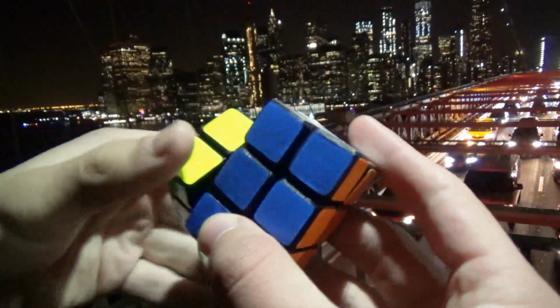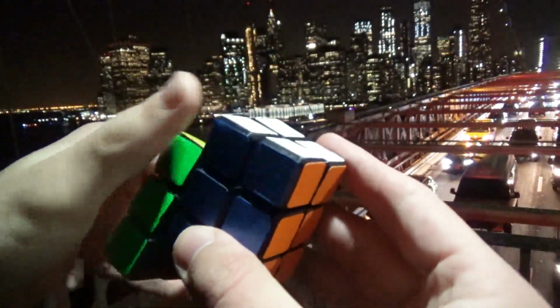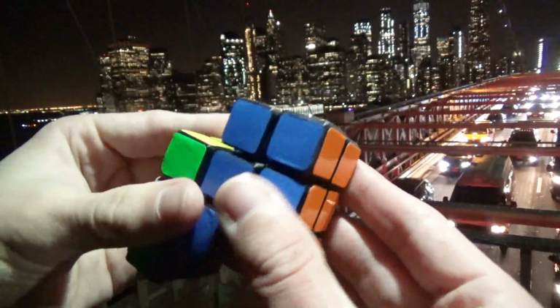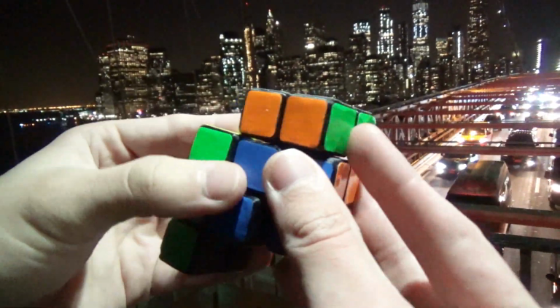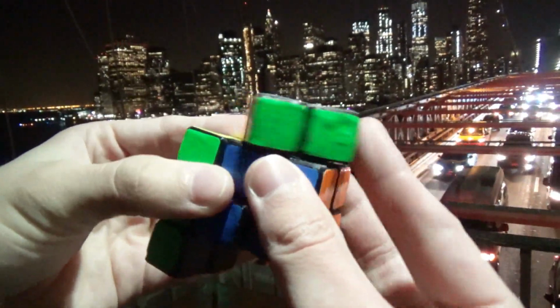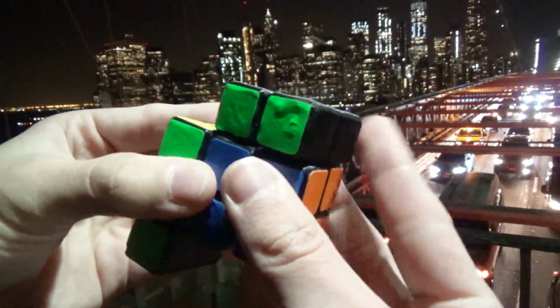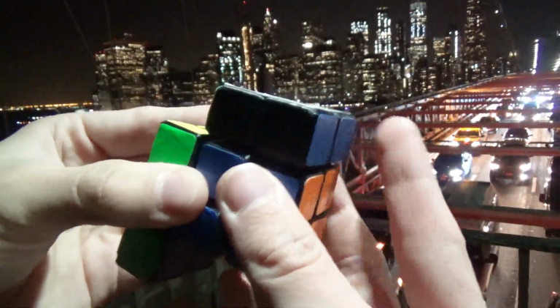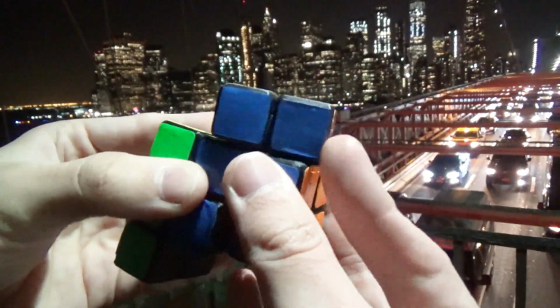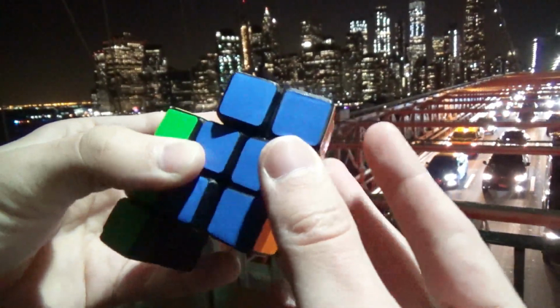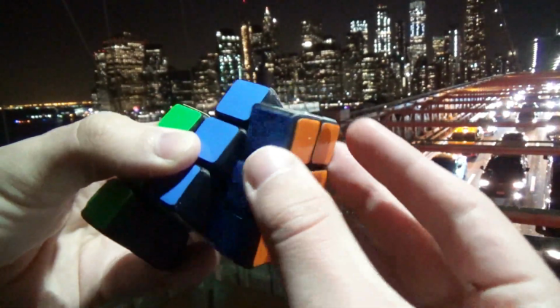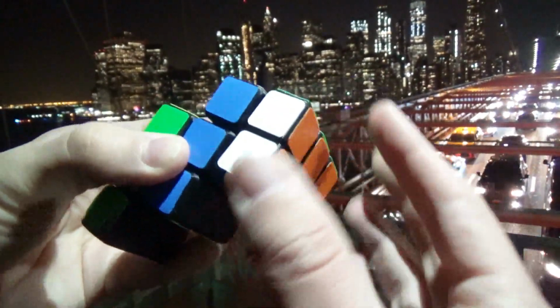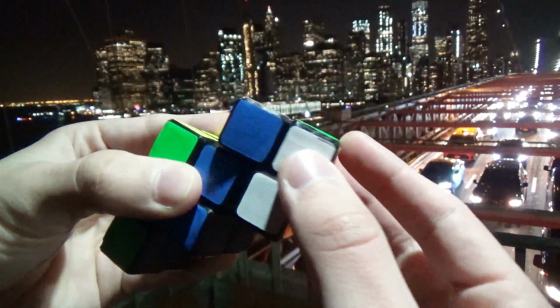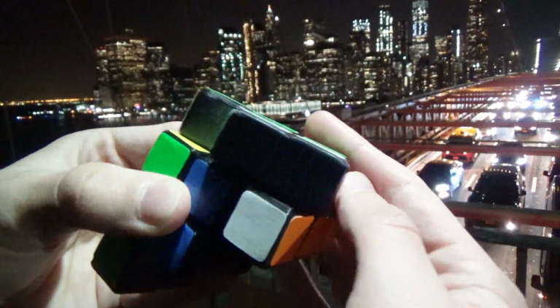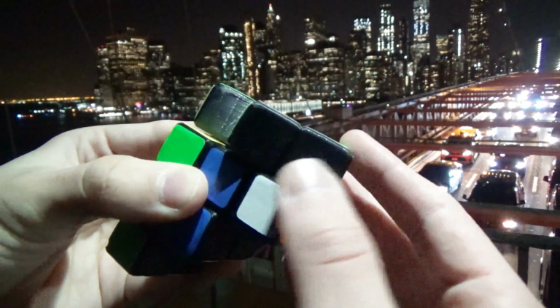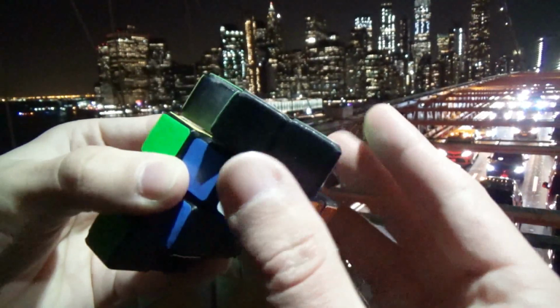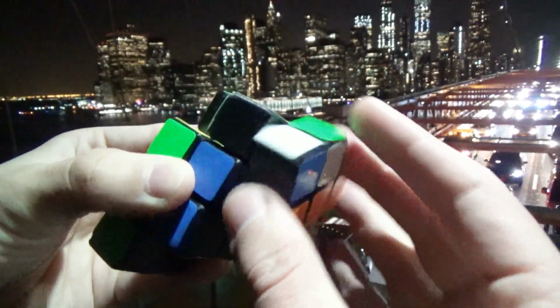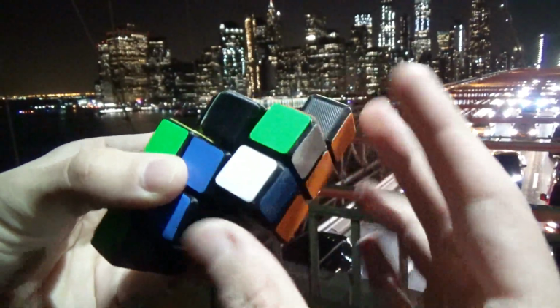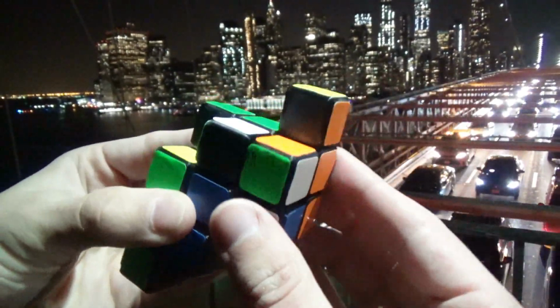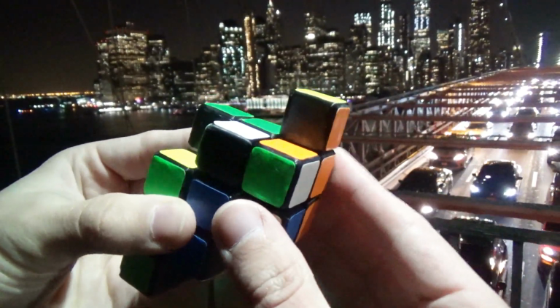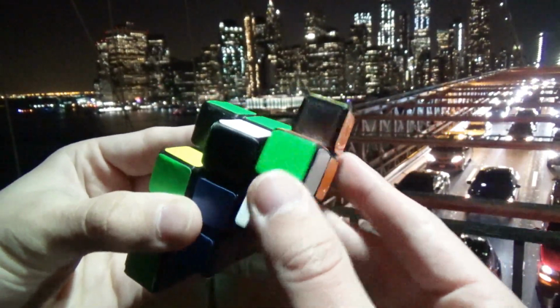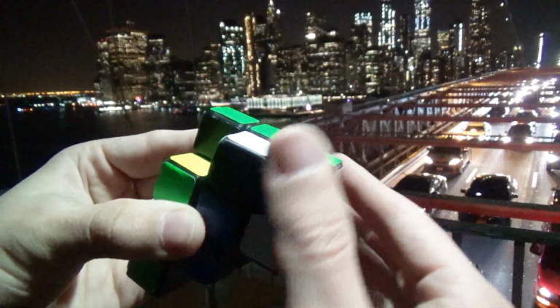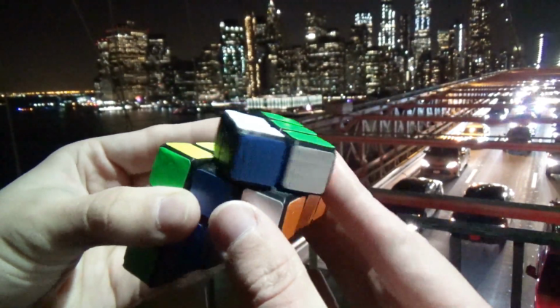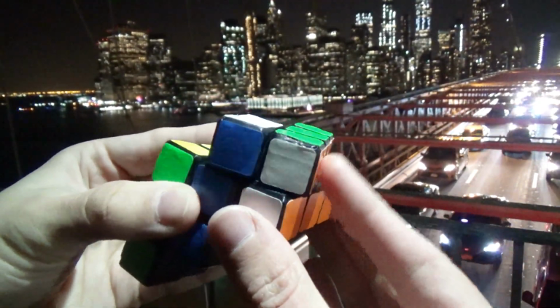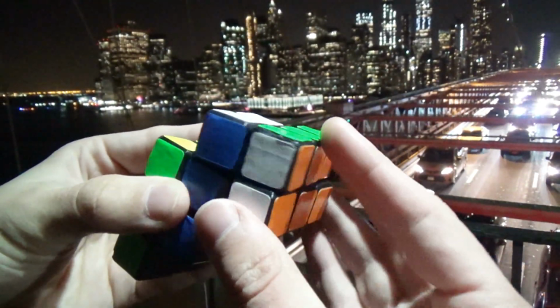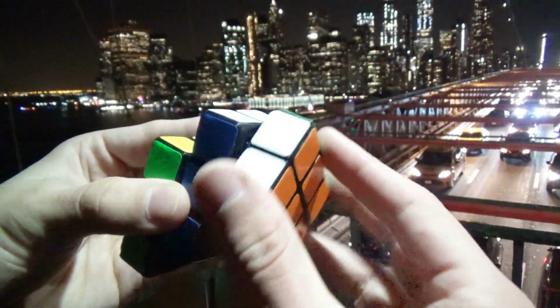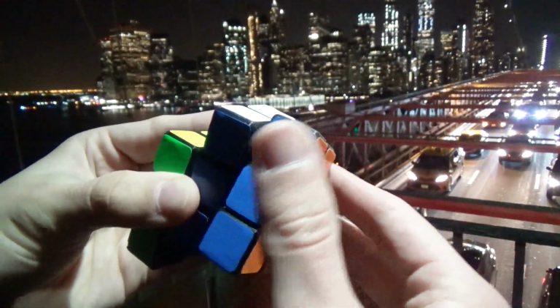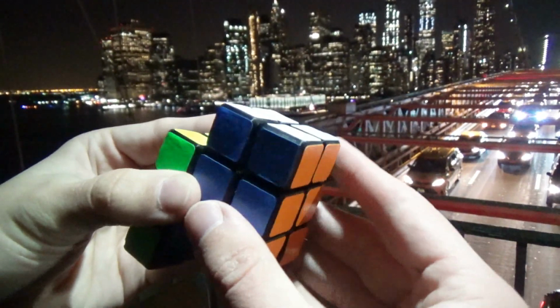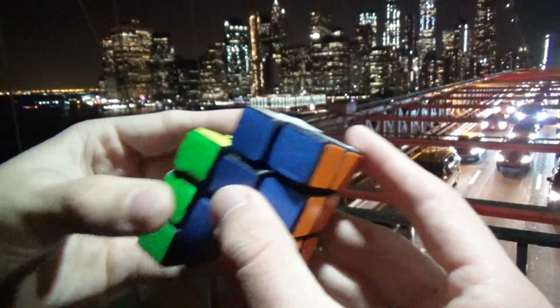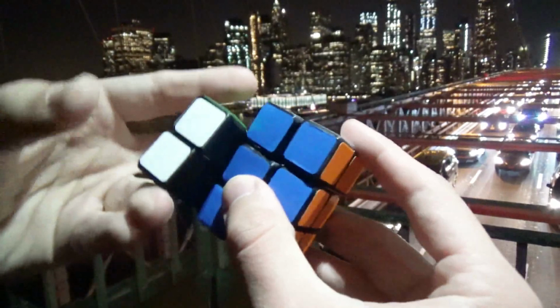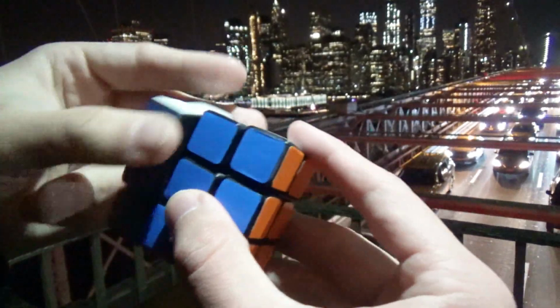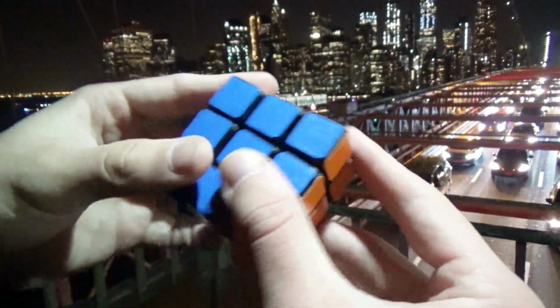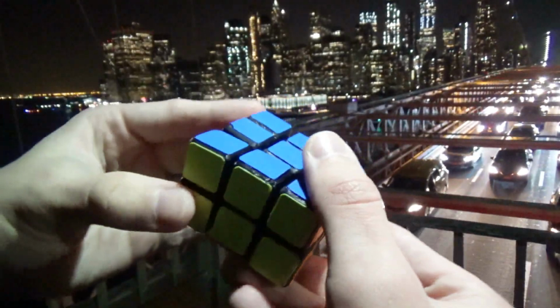After it's scrambled, I'll show you a walkthrough solve in case any of you make the puzzle for yourself and kind of want a hint on where to go after you get a certain part done.